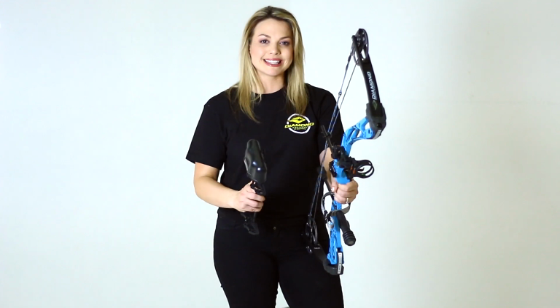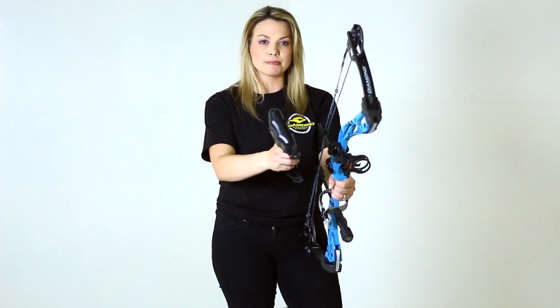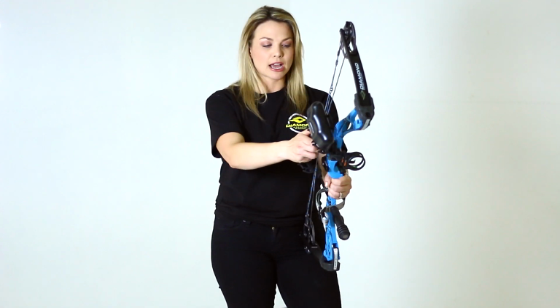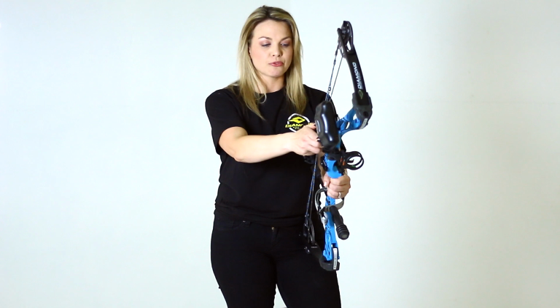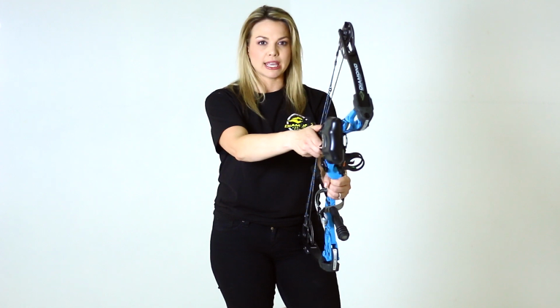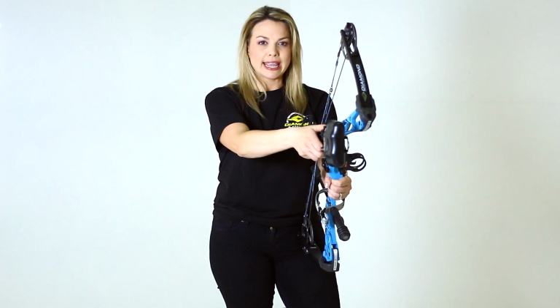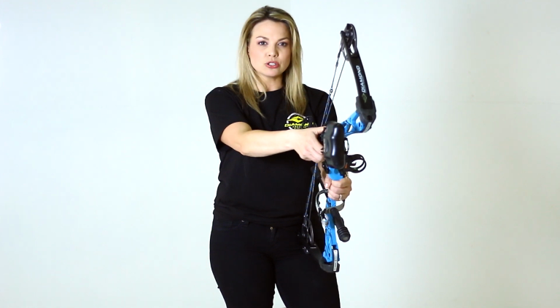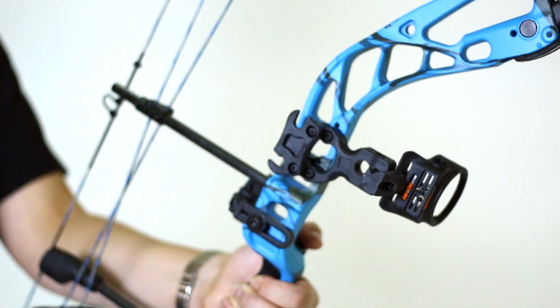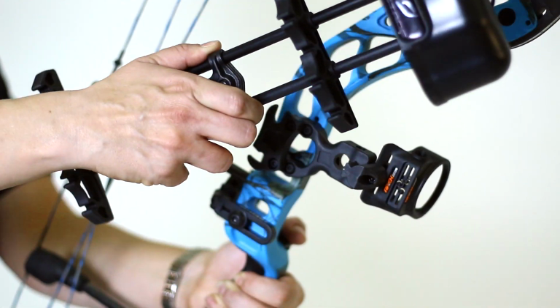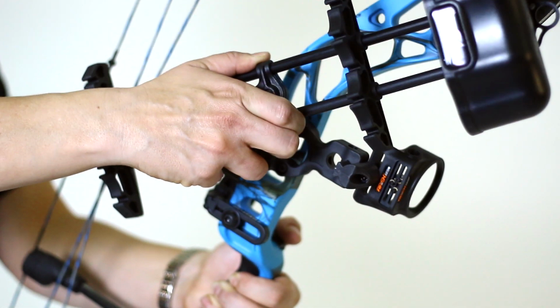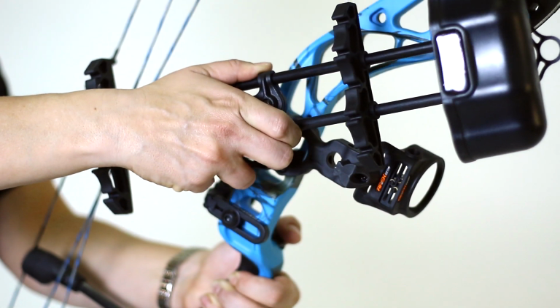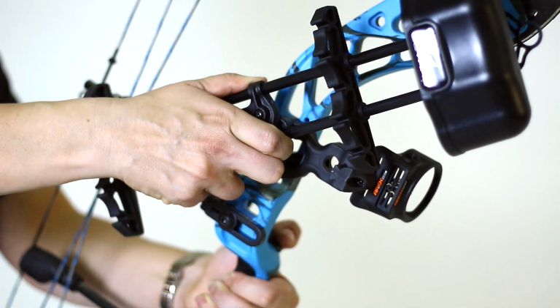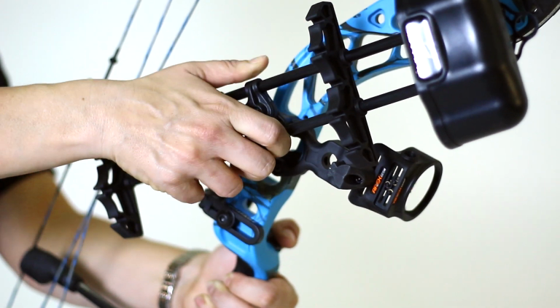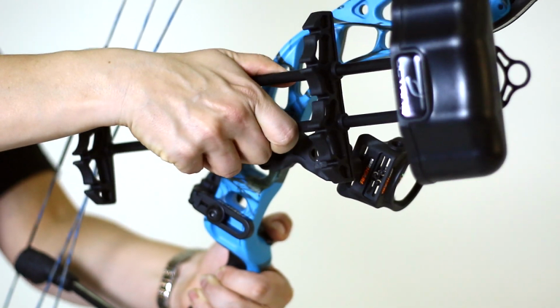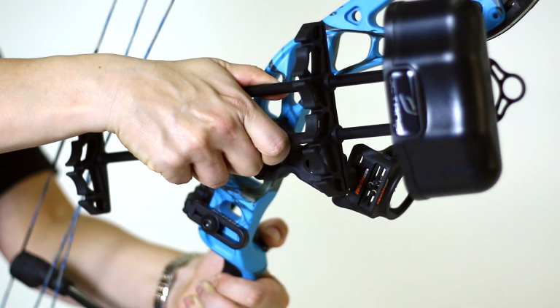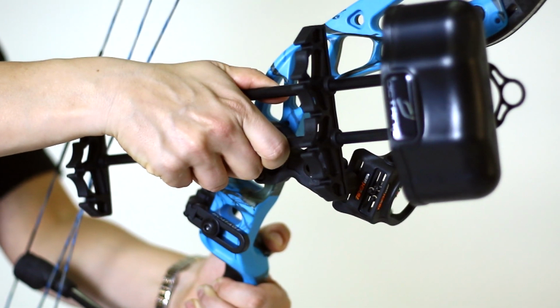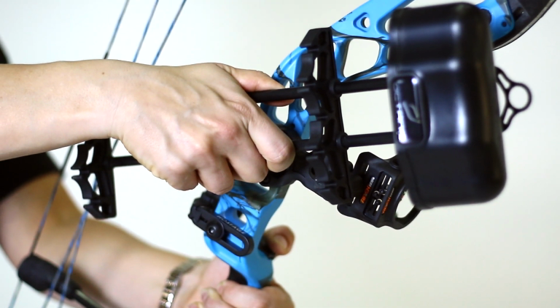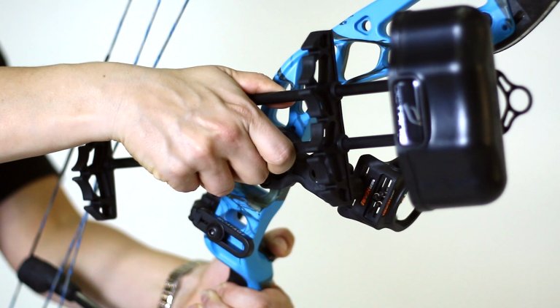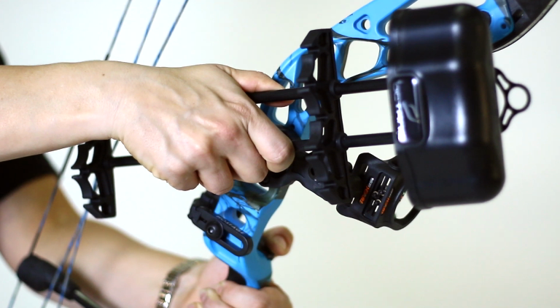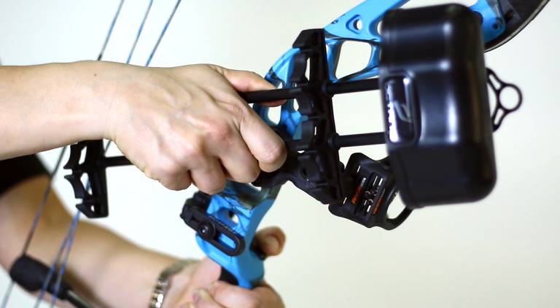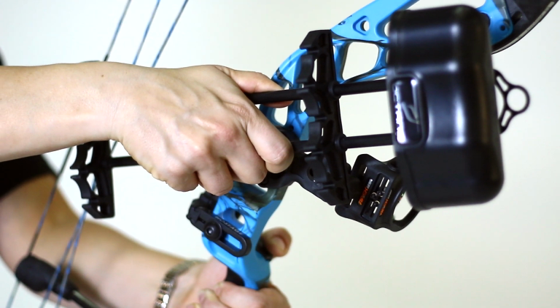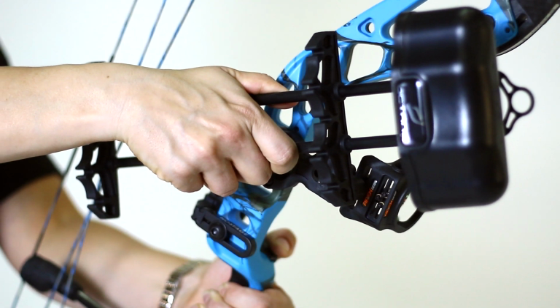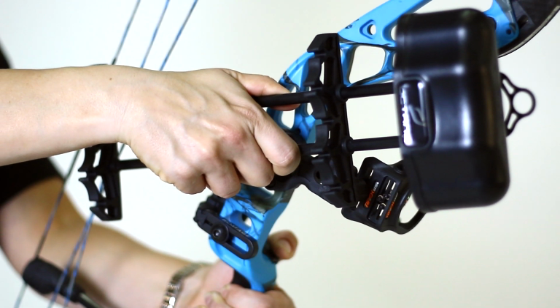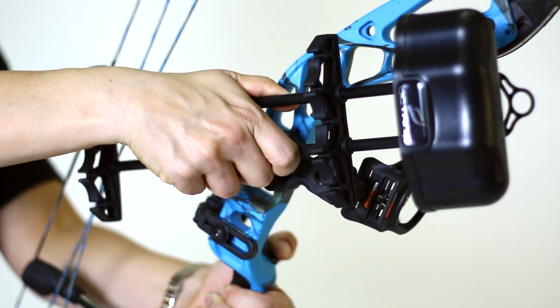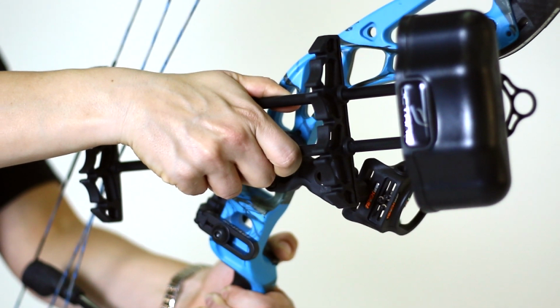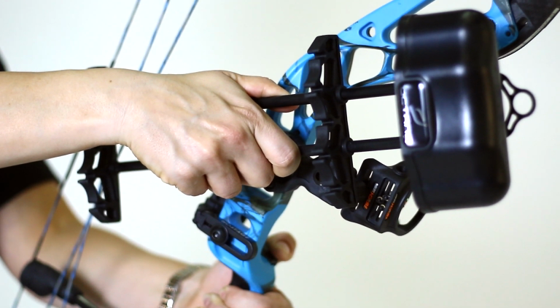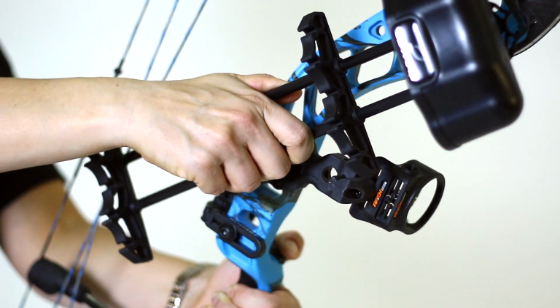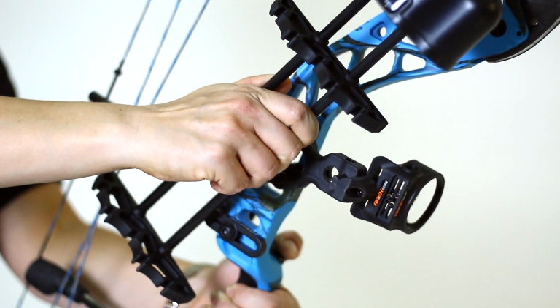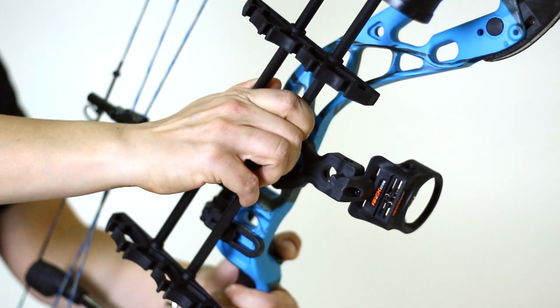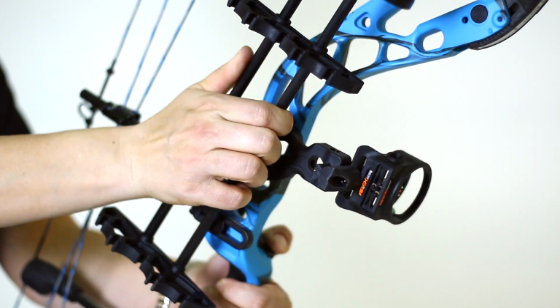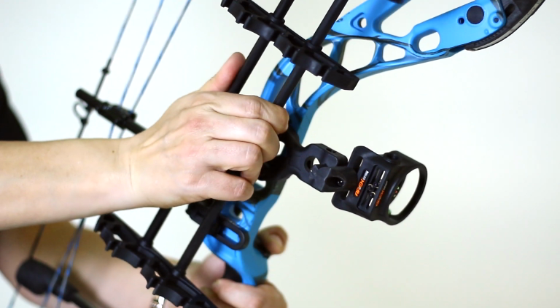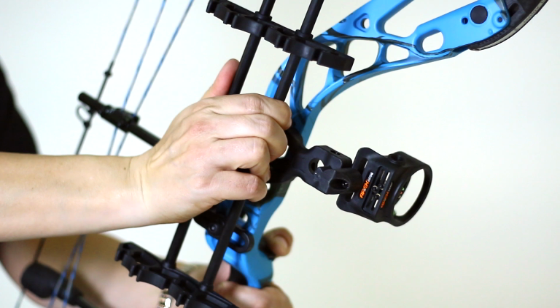To install your quiver, slide the top peg down fully into the top cutout with the quiver hood angled slightly forward. When fully seated, swing the bottom of the quiver forward to engage the bottom peg and the bottom cutout.